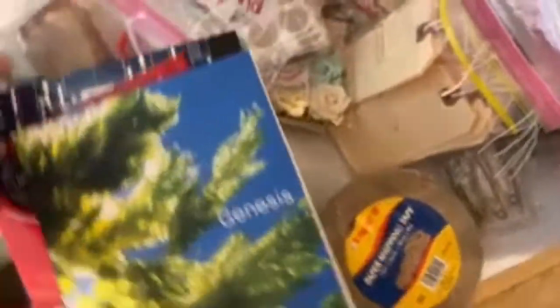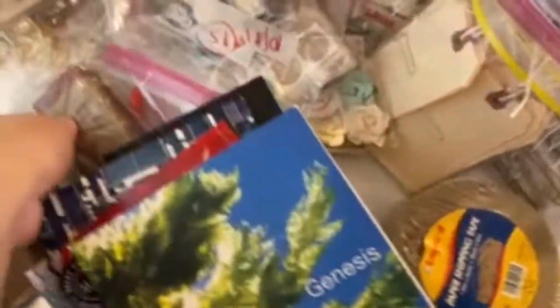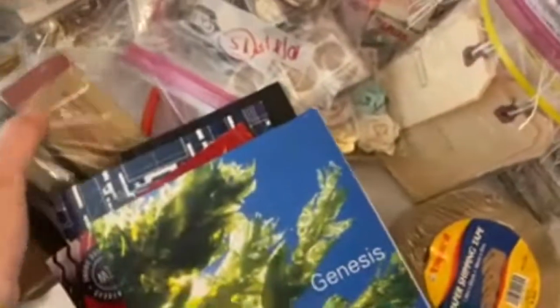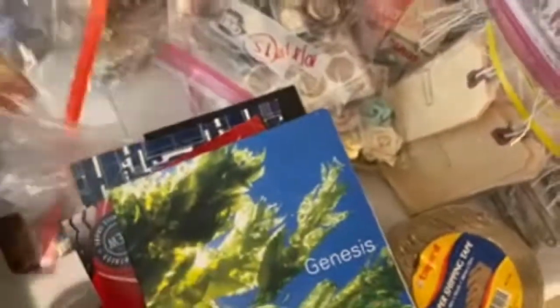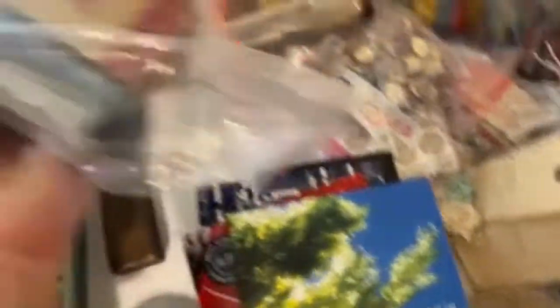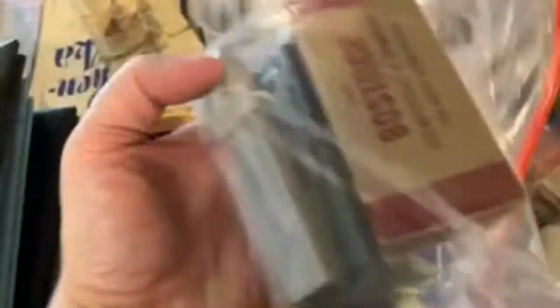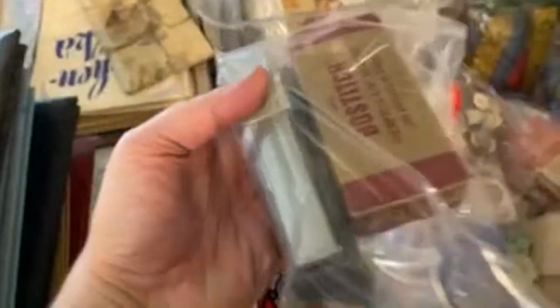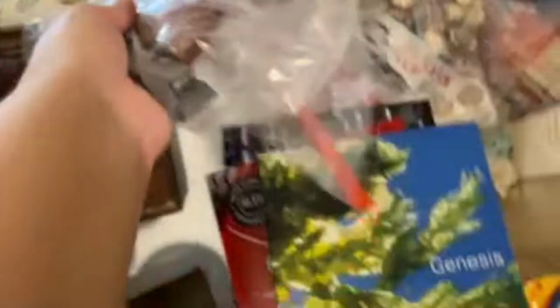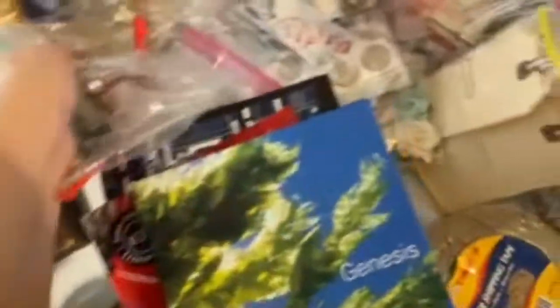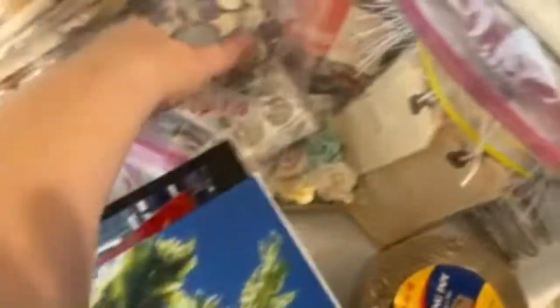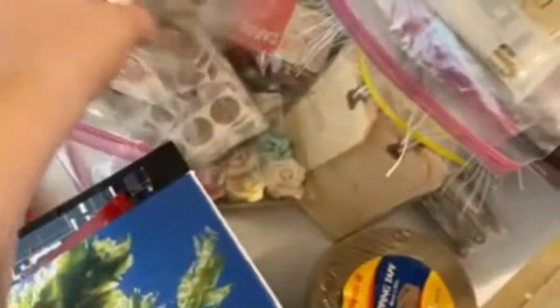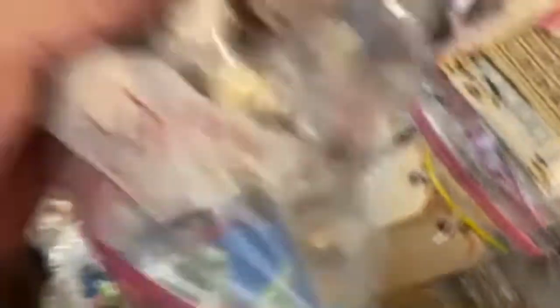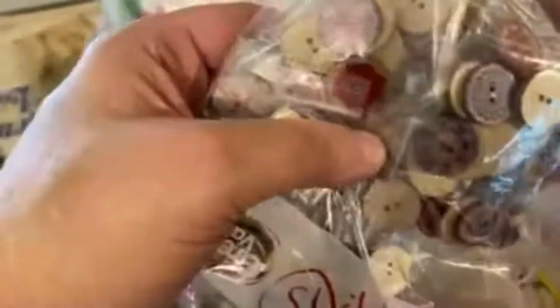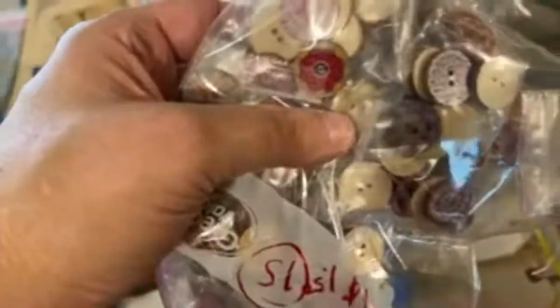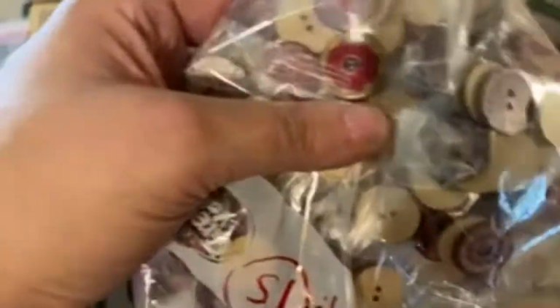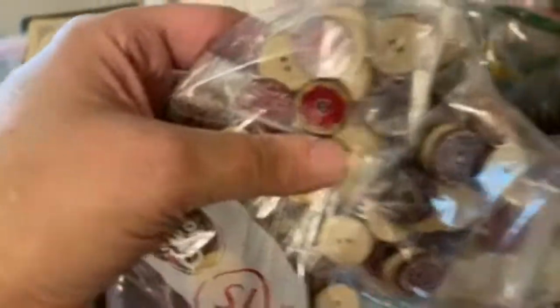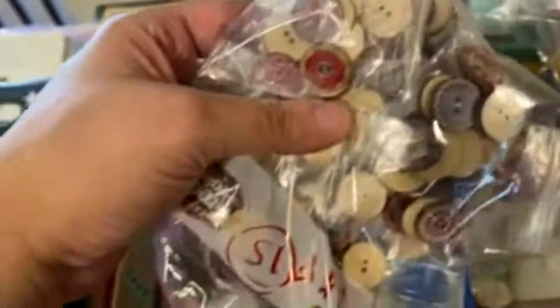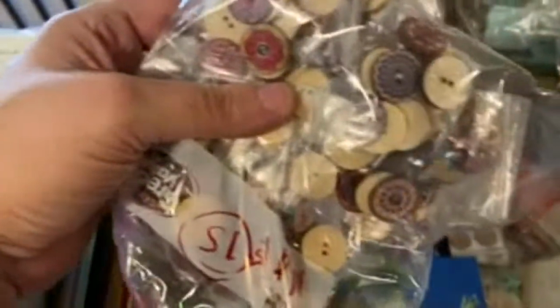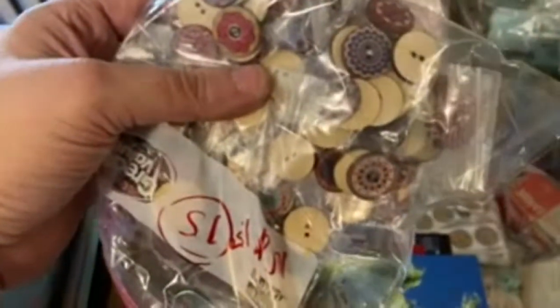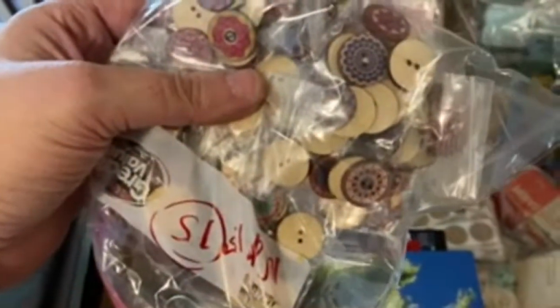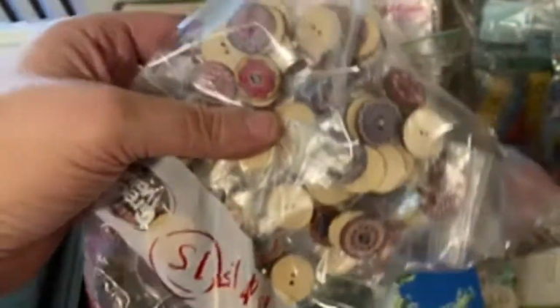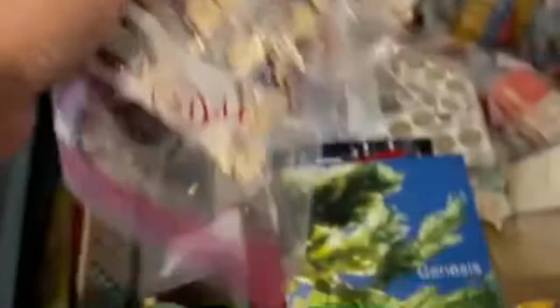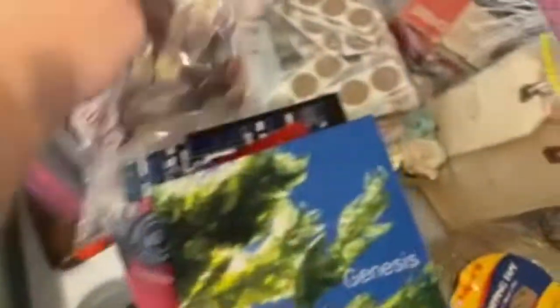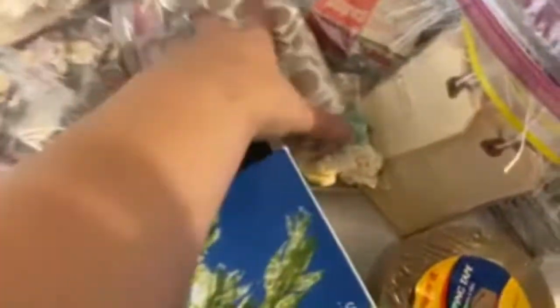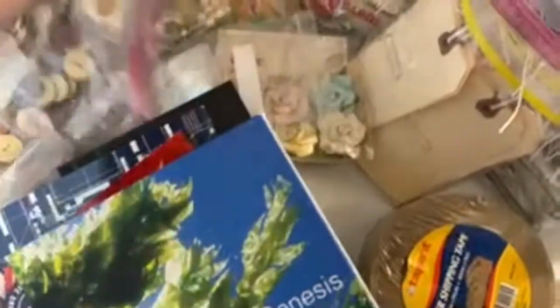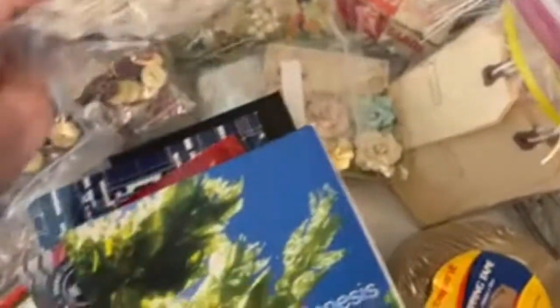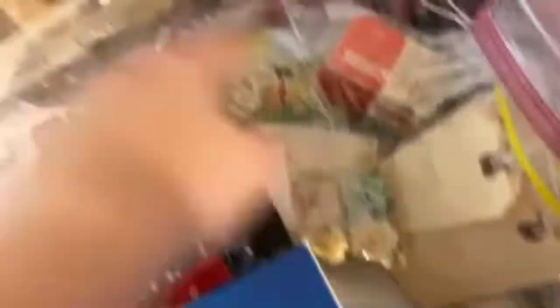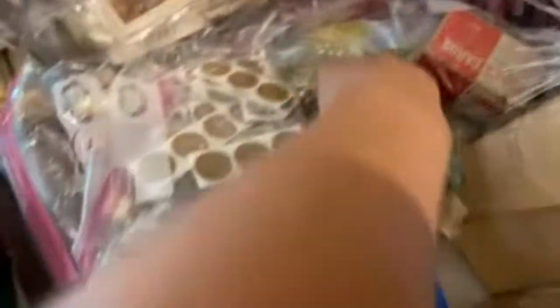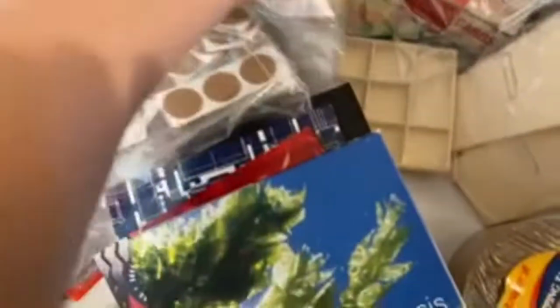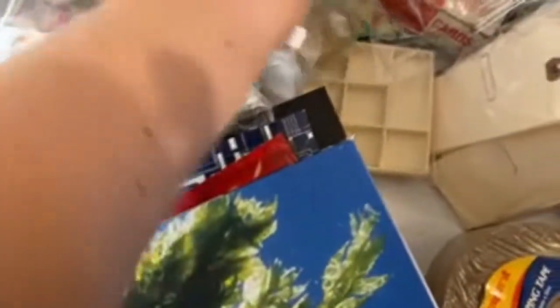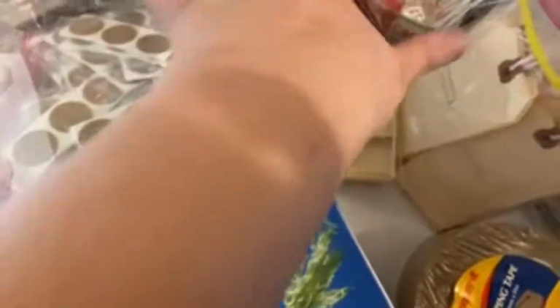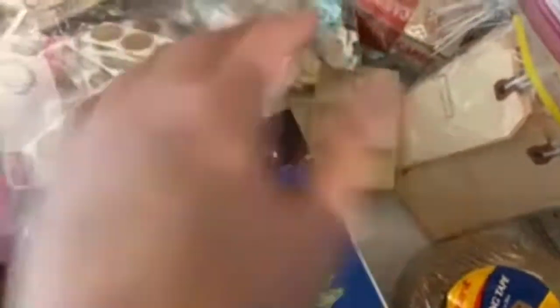There's a vintage stapler and staples. I love these. These are not old but they're really cool — they're like Mandela painted buttons.